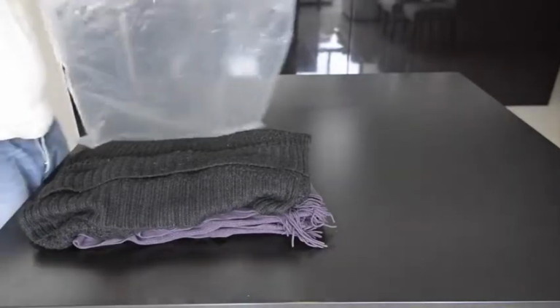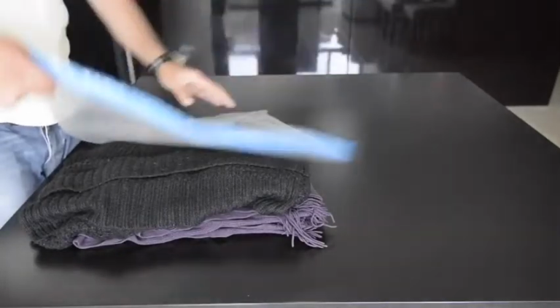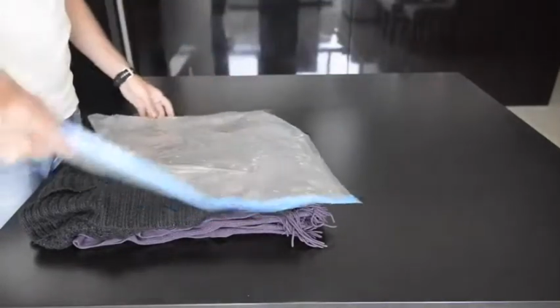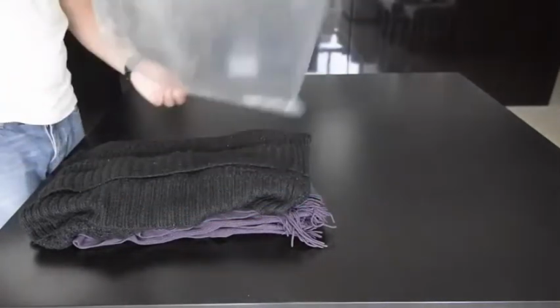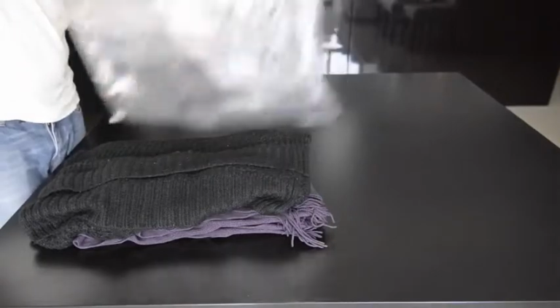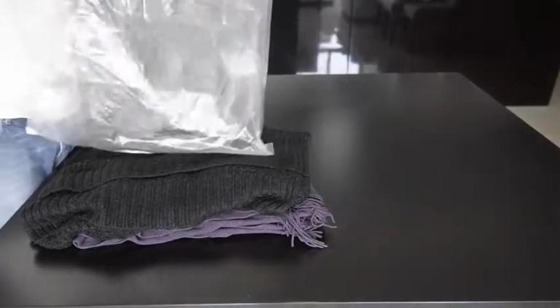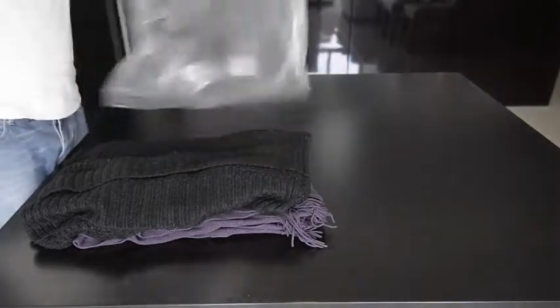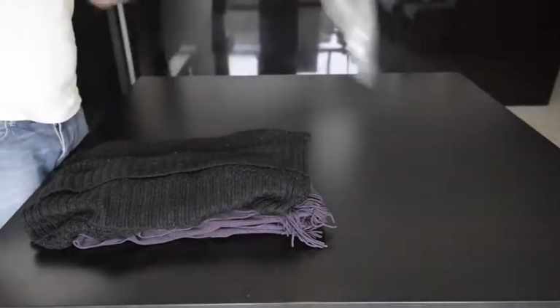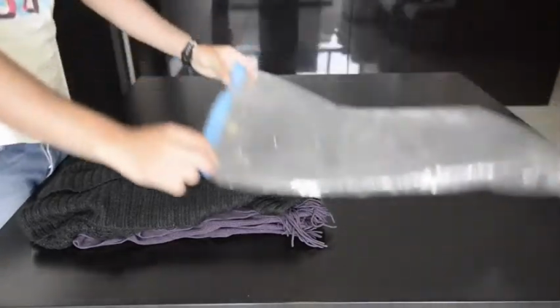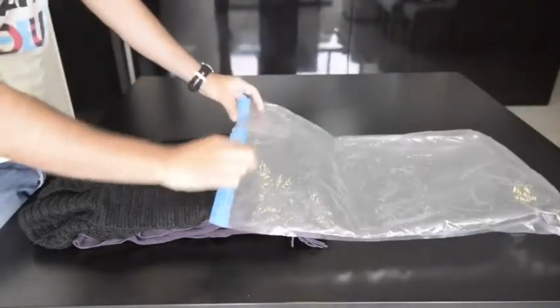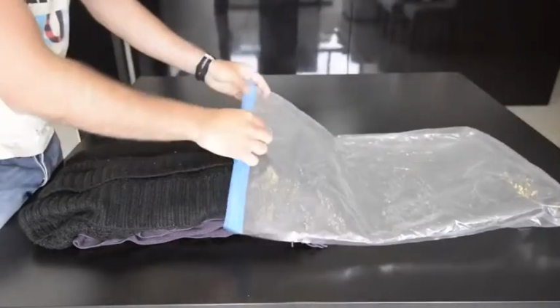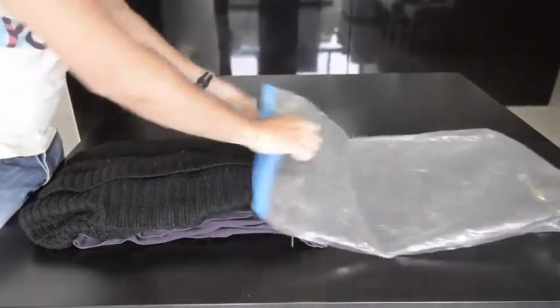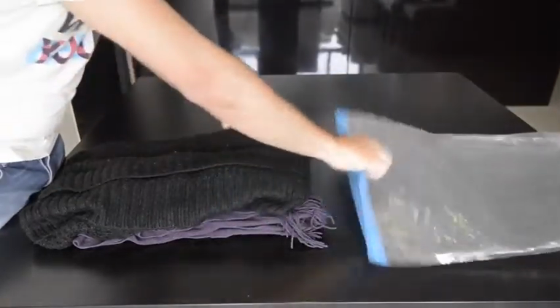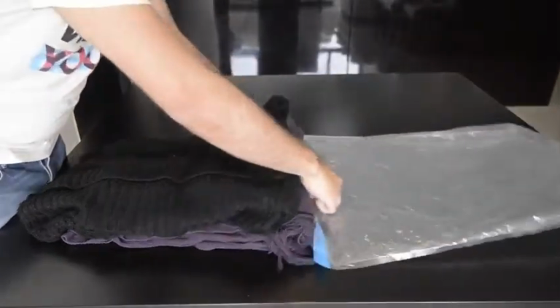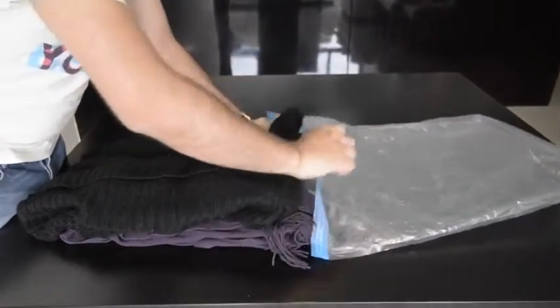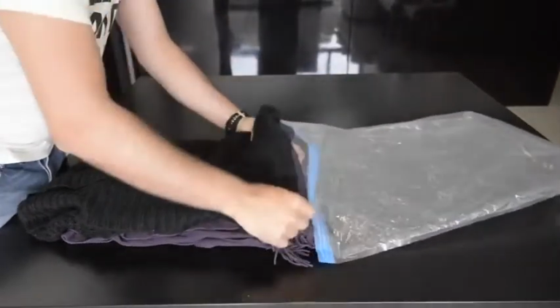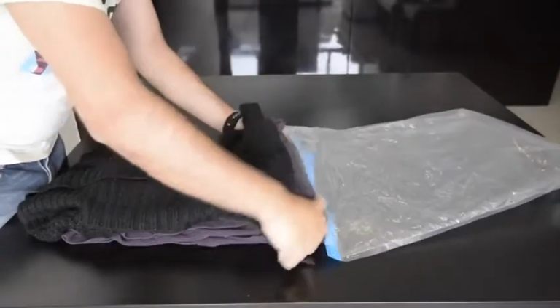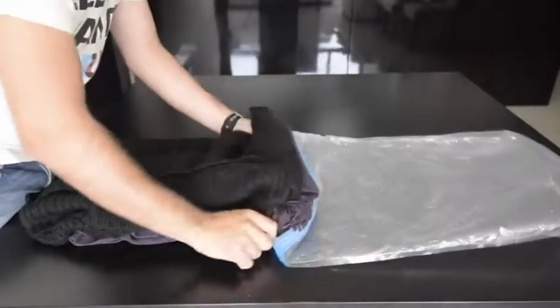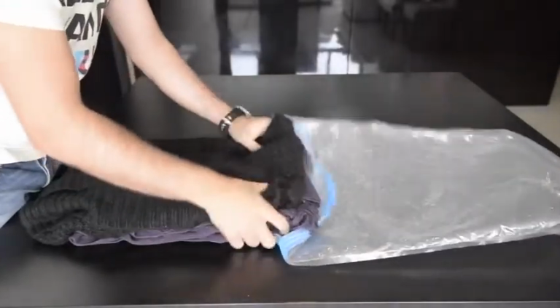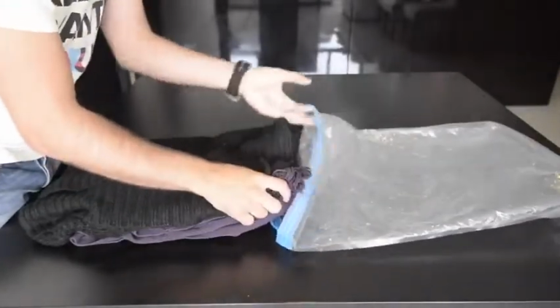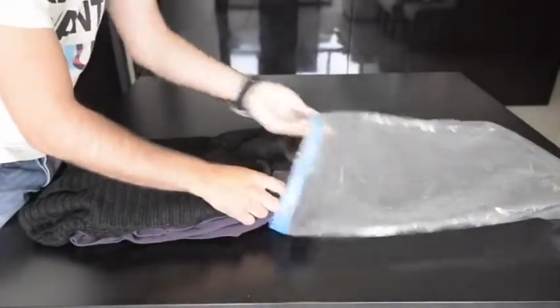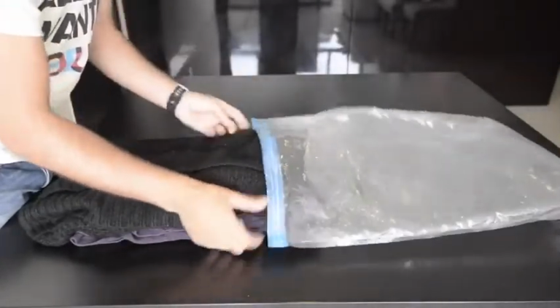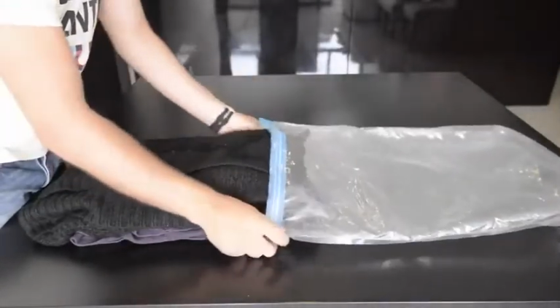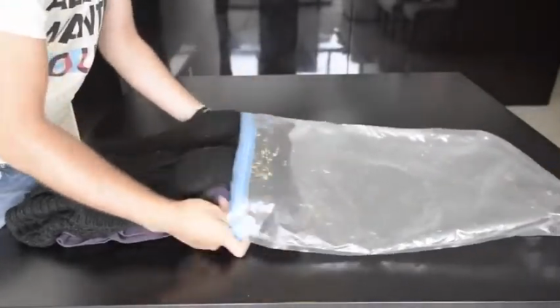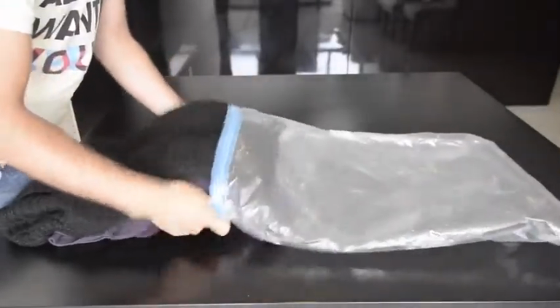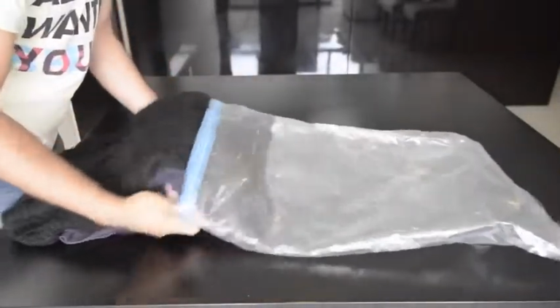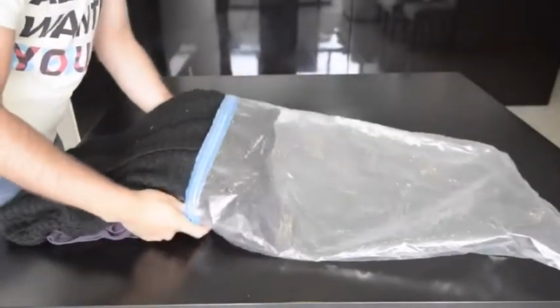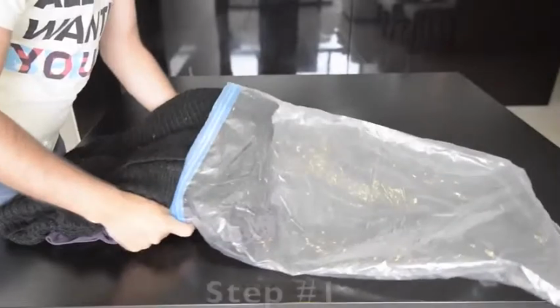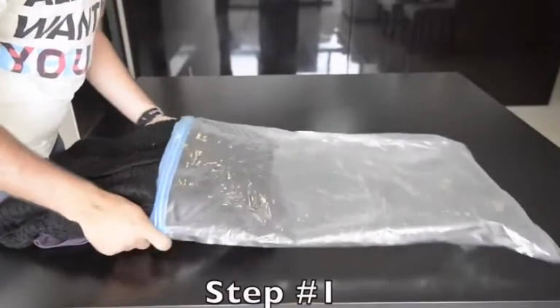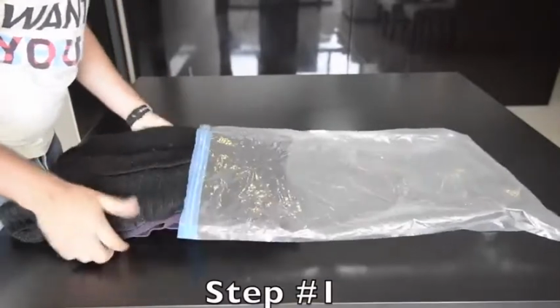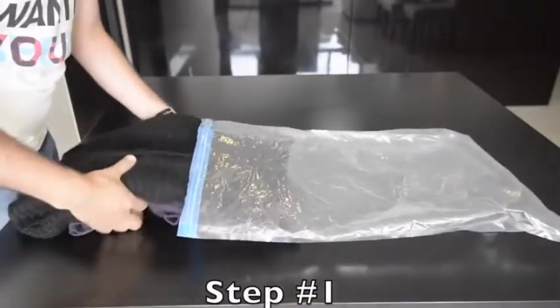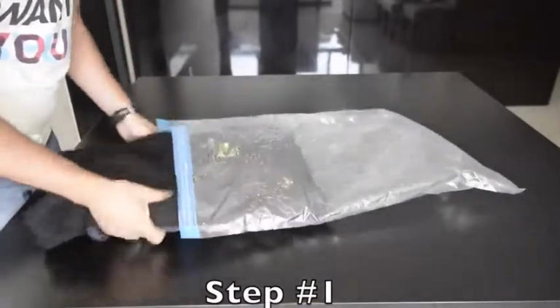In this video, I'm going to show you how to close and compress your Travis Travel Space Saber bags. In this example, it's just a couple of sweaters. However, you can fit in as much as you can while you're still able to close the zipper.